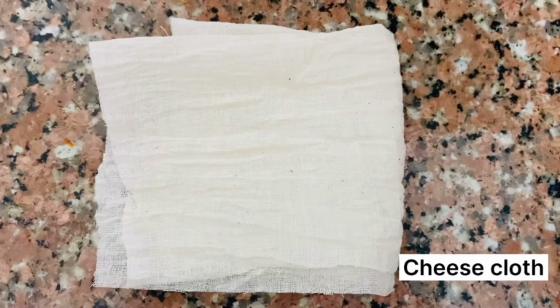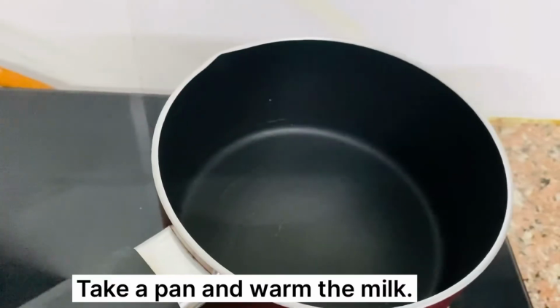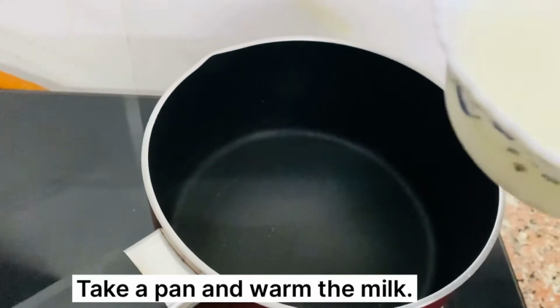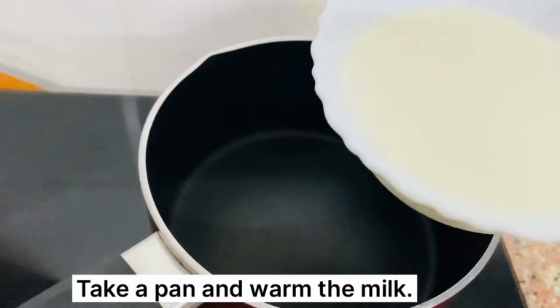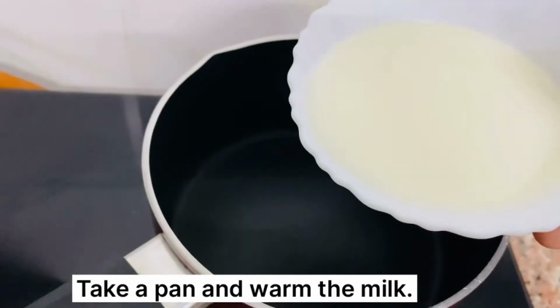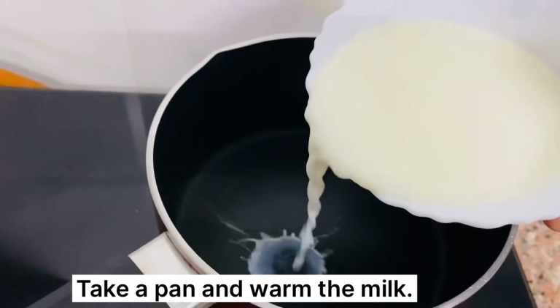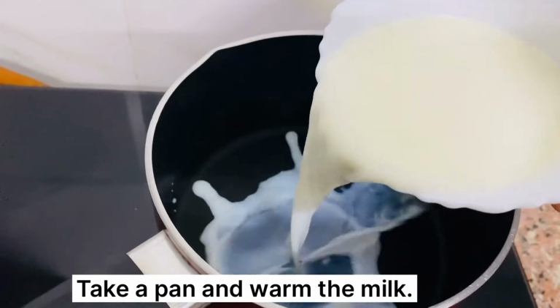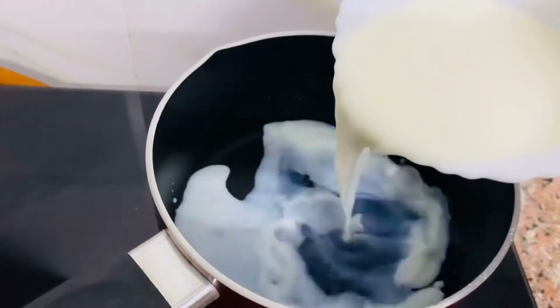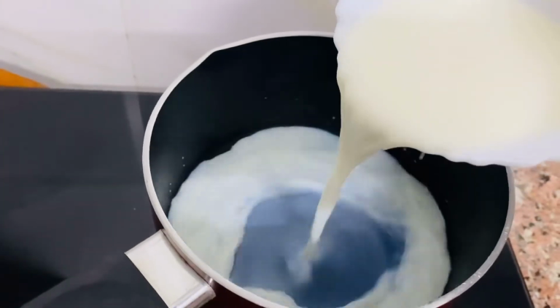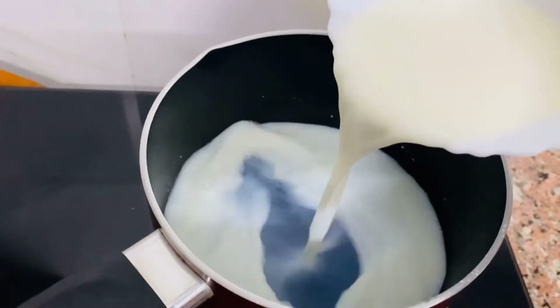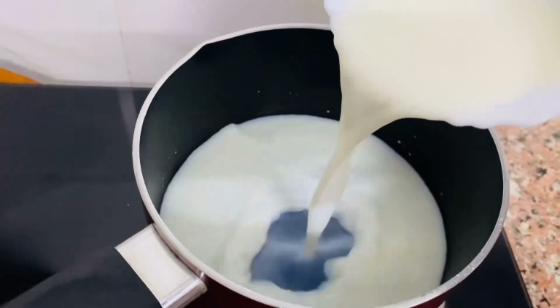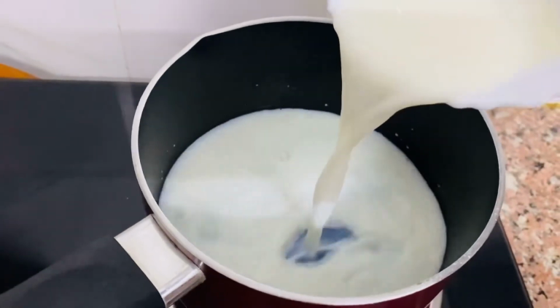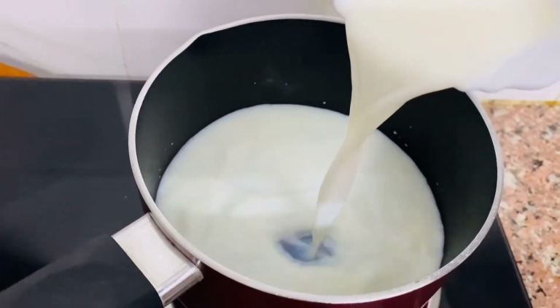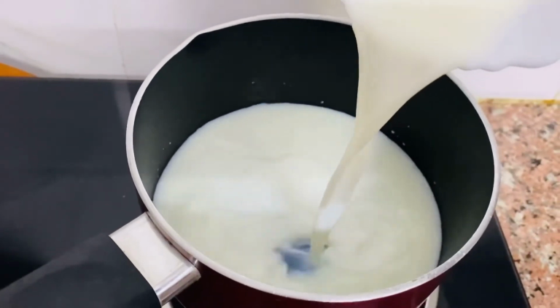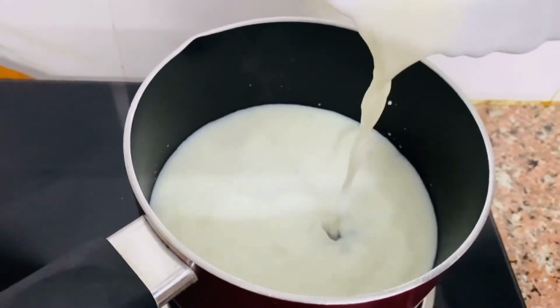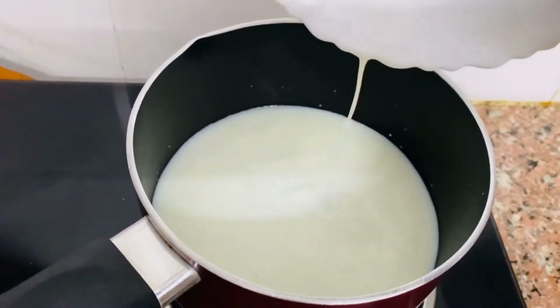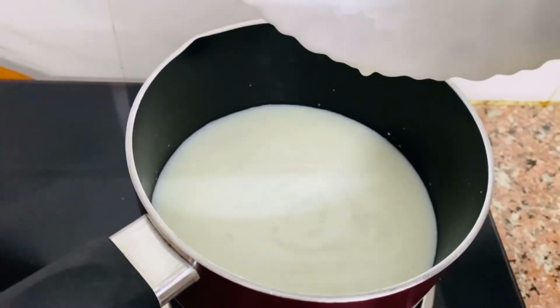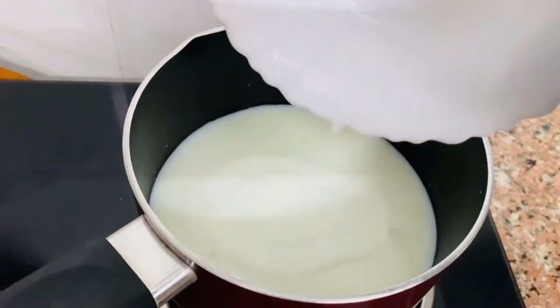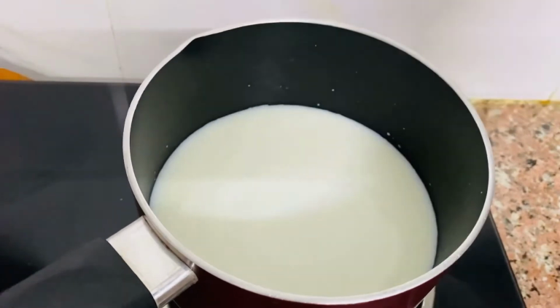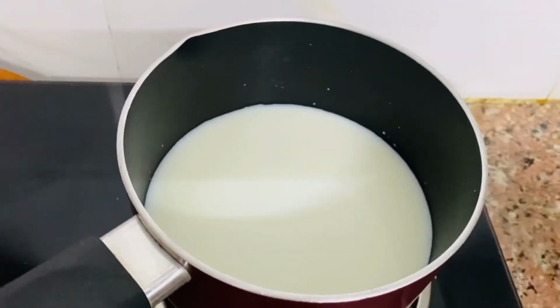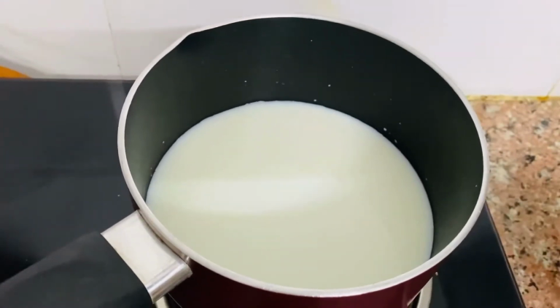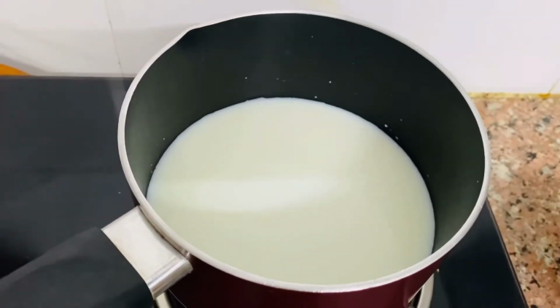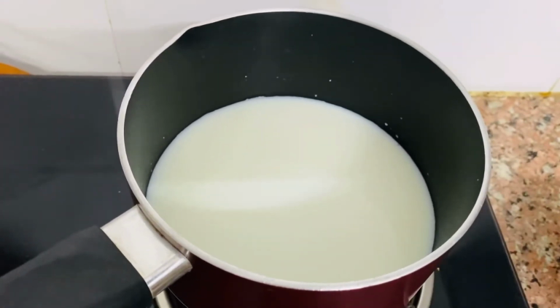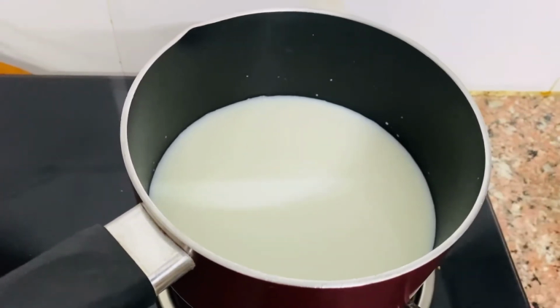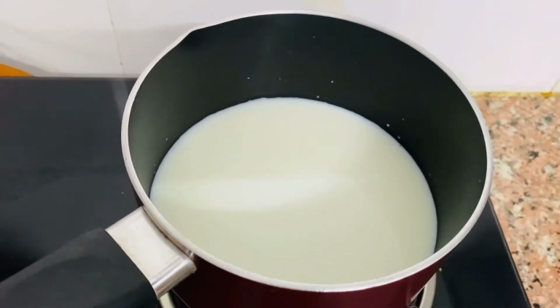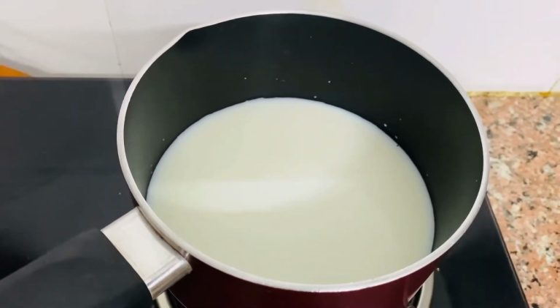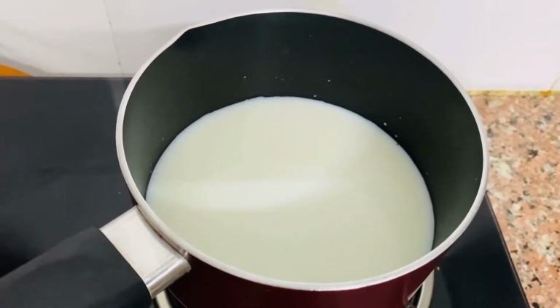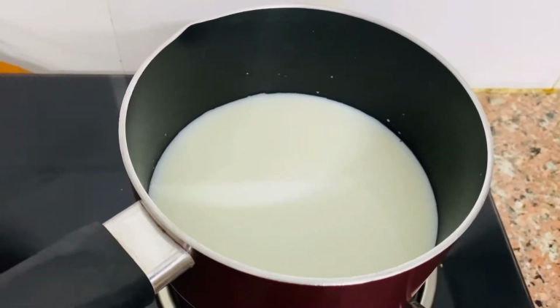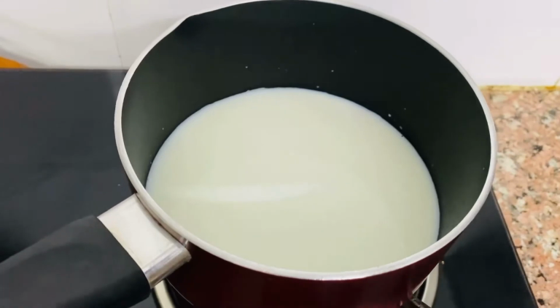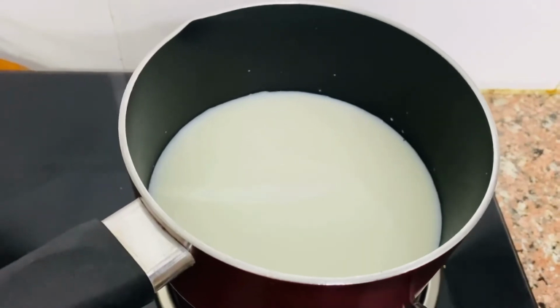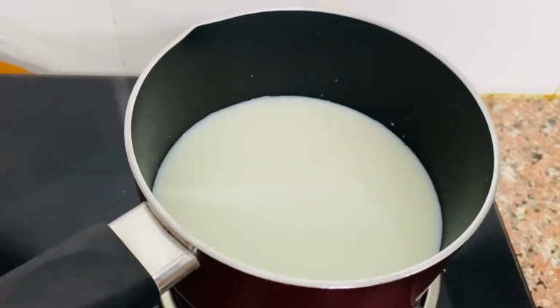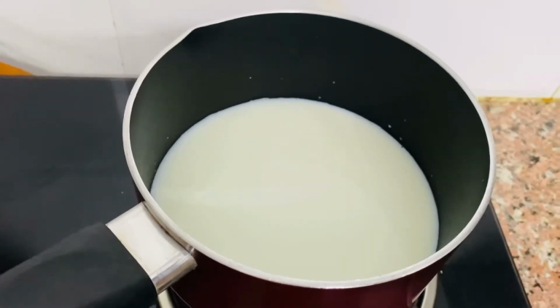Take a pan and warm the milk. Here I have taken already boiled milk which was kept in the refrigerator, so I am only going to lukewarm it. If you are taking fresh milk, then you can boil it first and then proceed with the yogurt process.